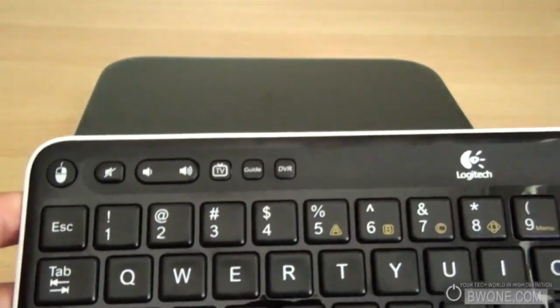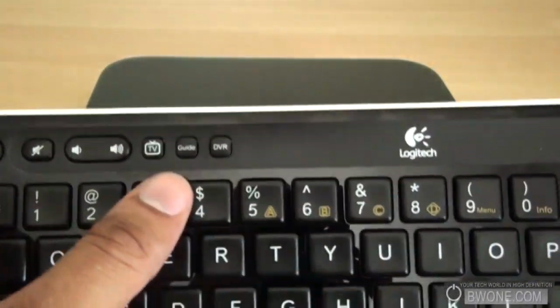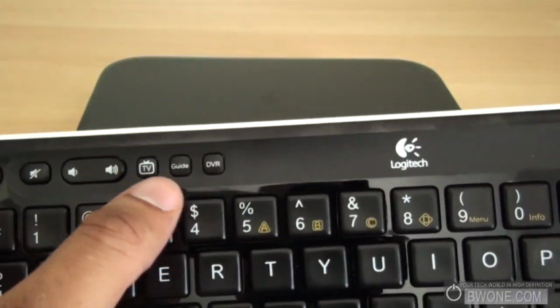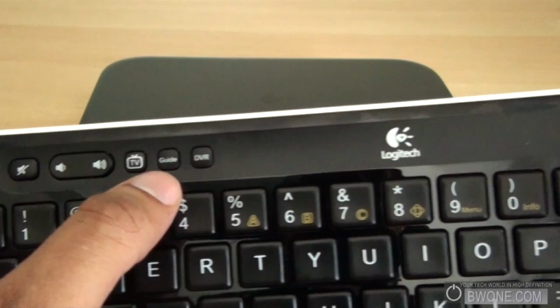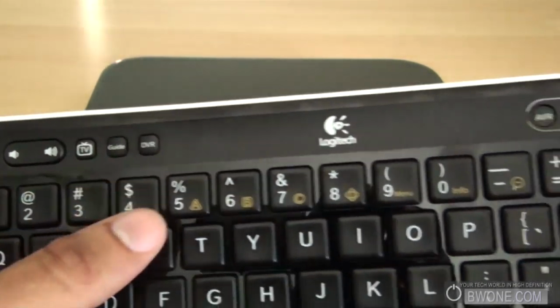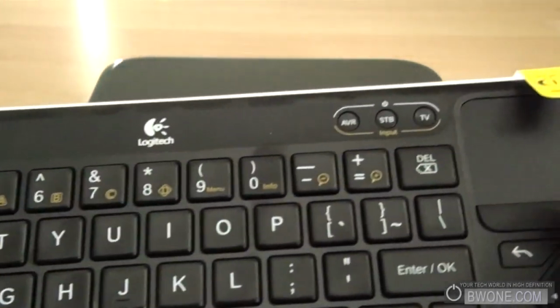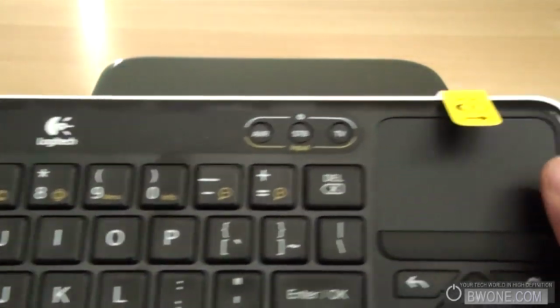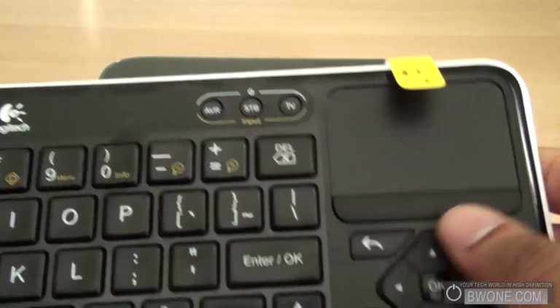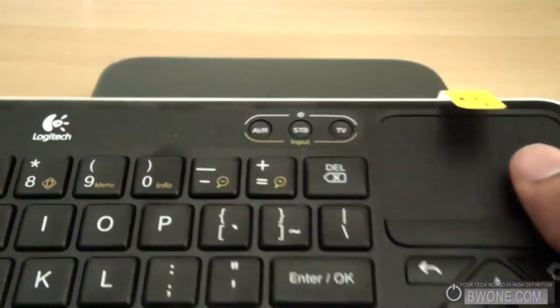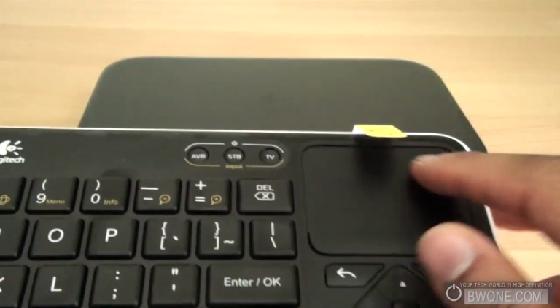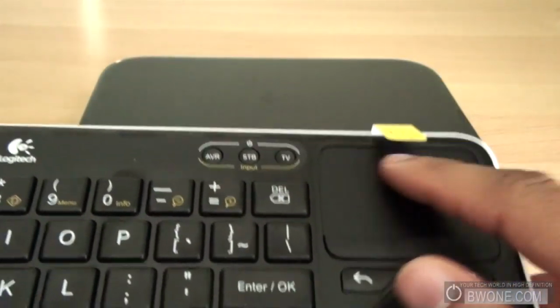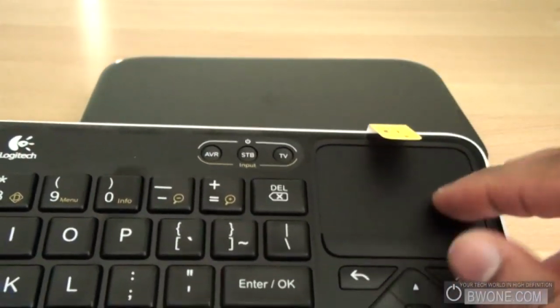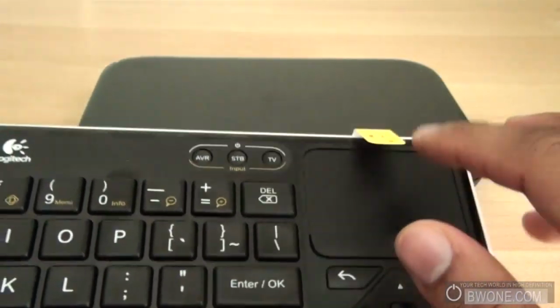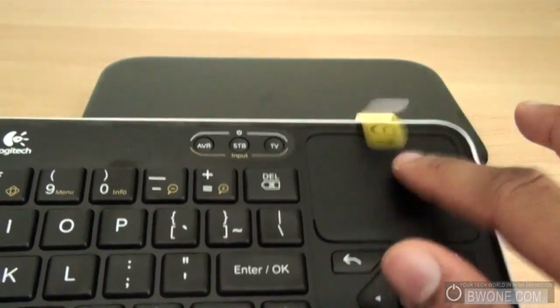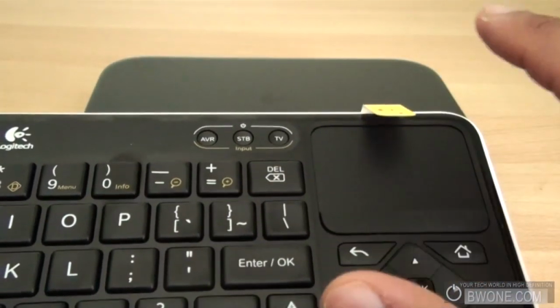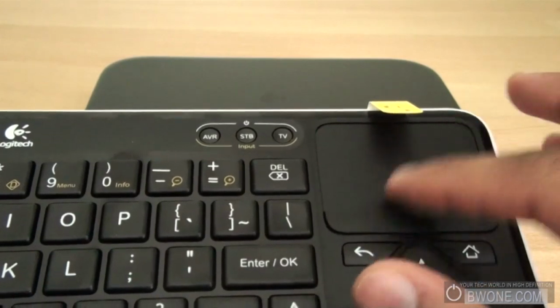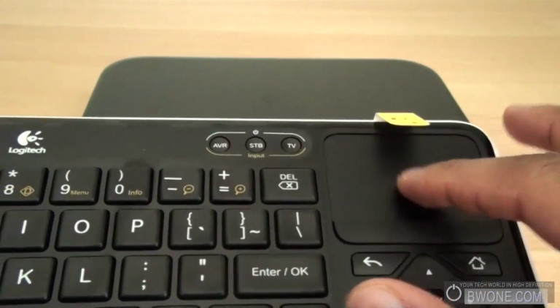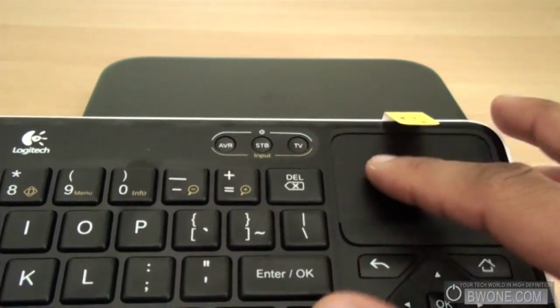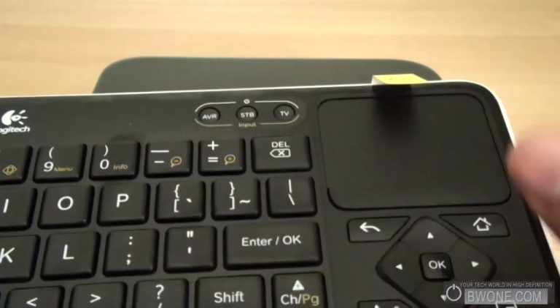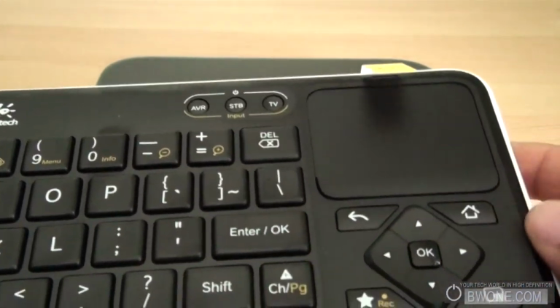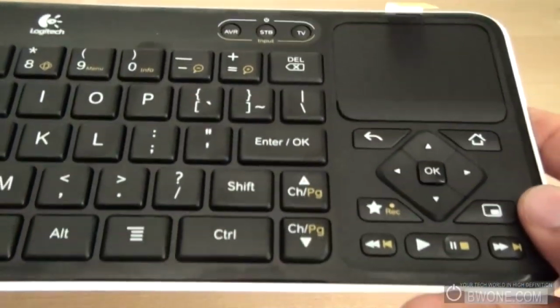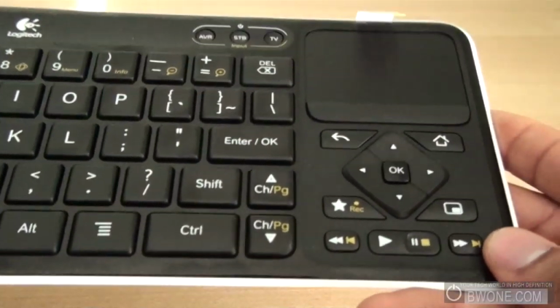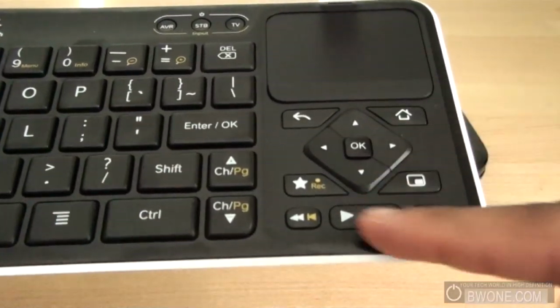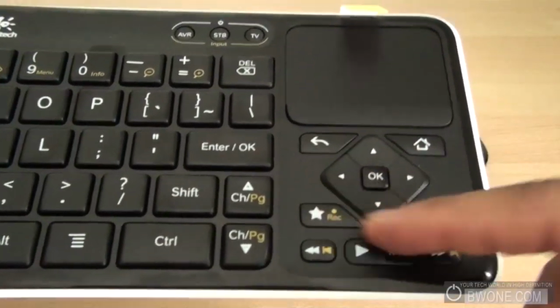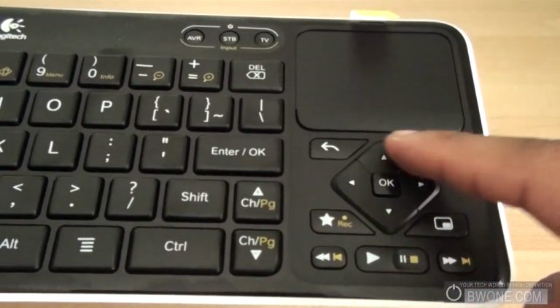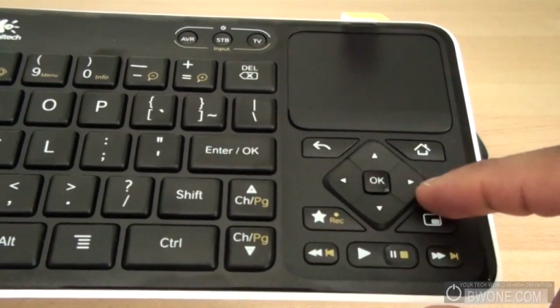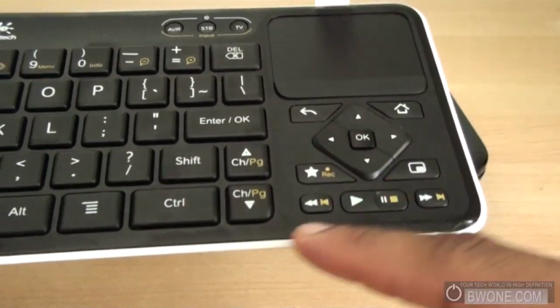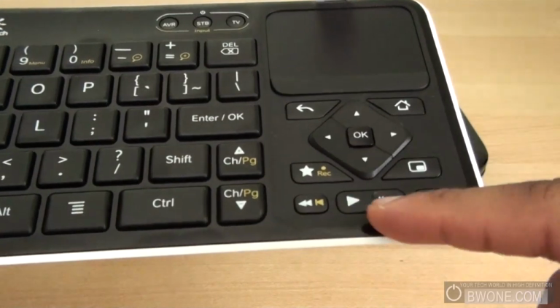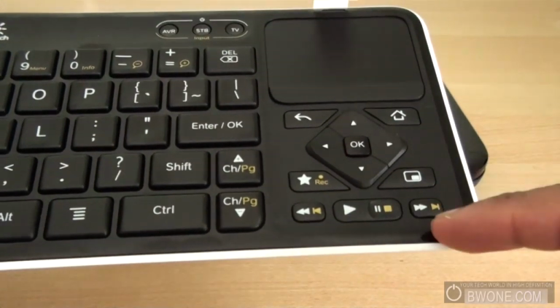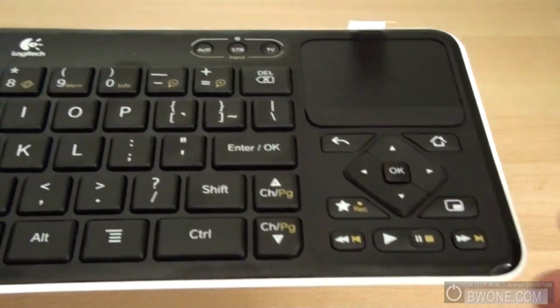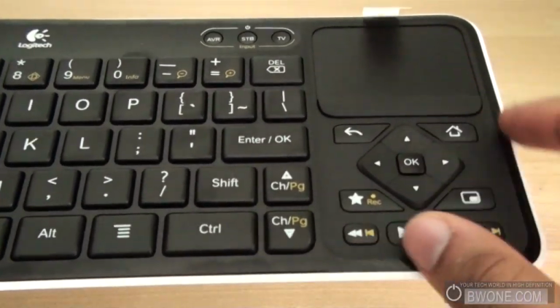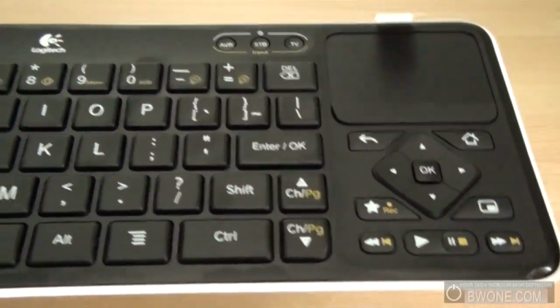You have dedicated buttons for TV Guide, DVR, and a much larger optical trackpad. The trackpad right here is much larger so you can use the on-screen keyboard a lot better. You have dedicated buttons here, directional buttons, and play, pause, rewind here on this side.